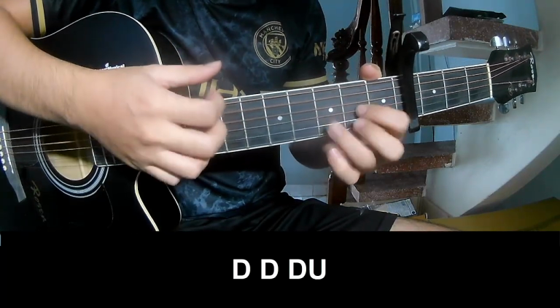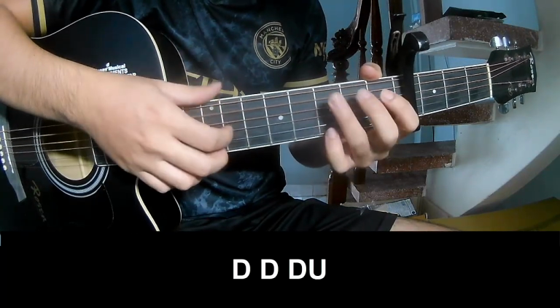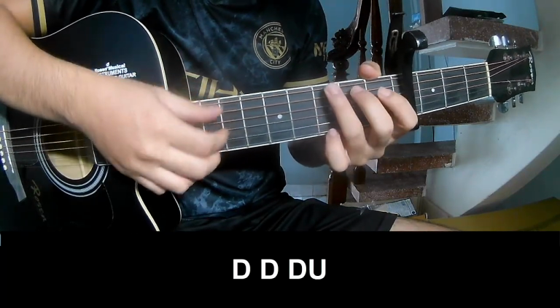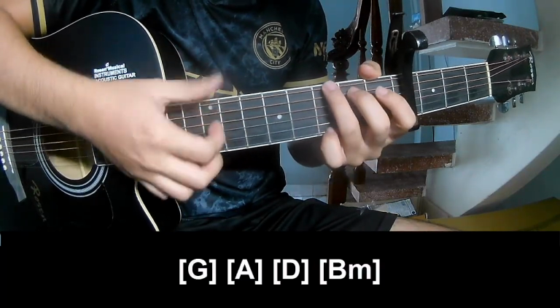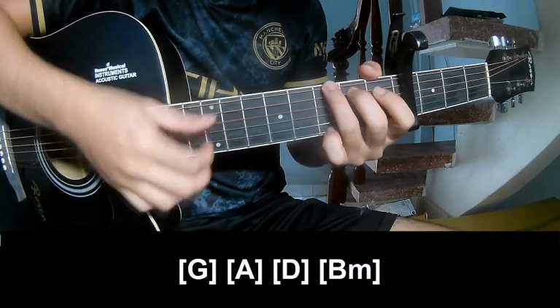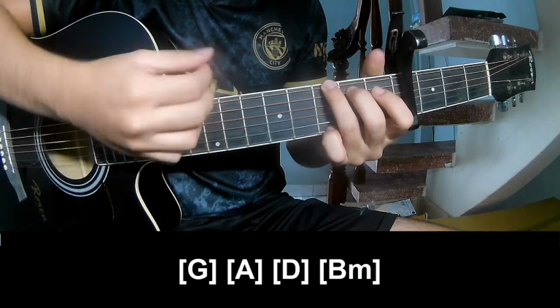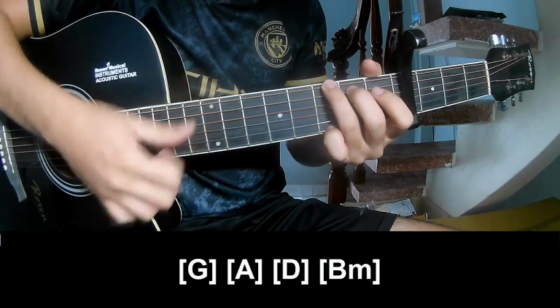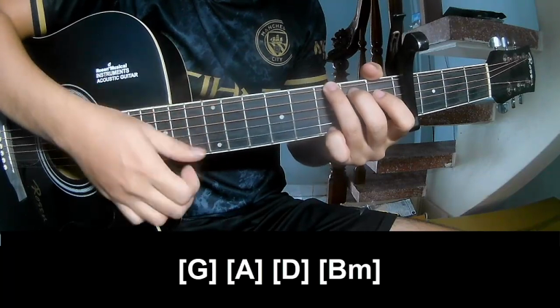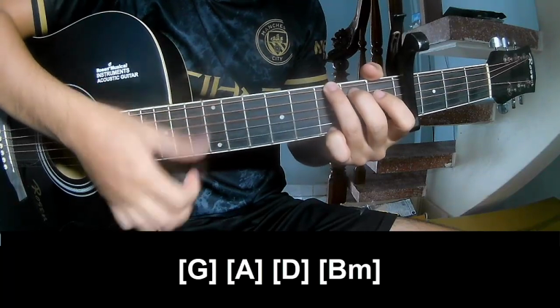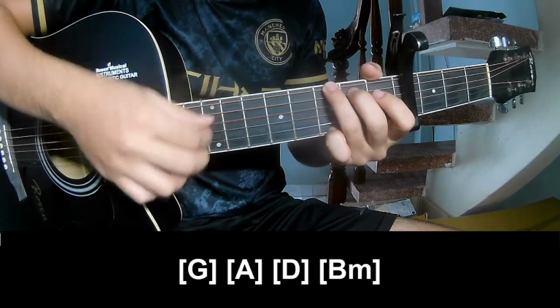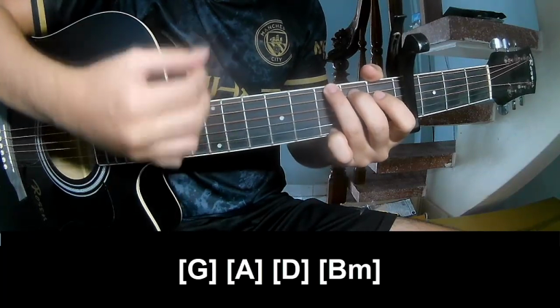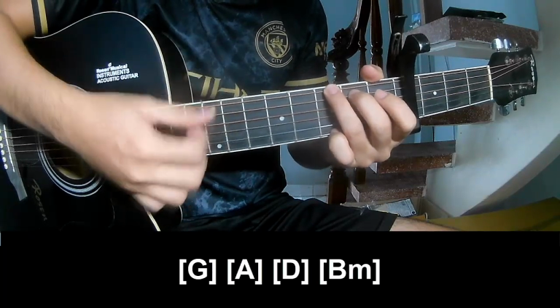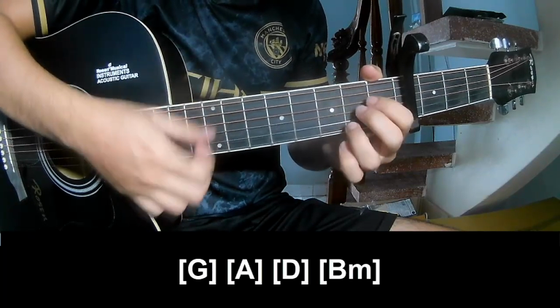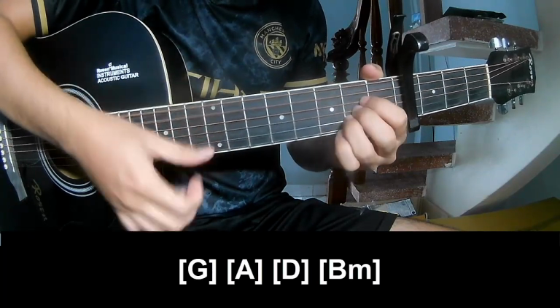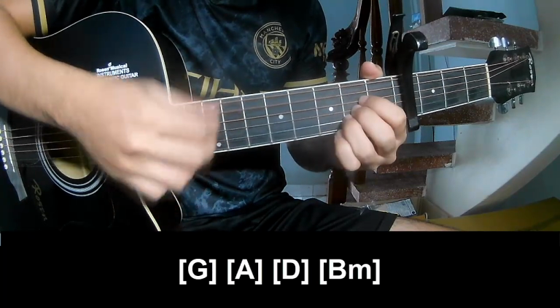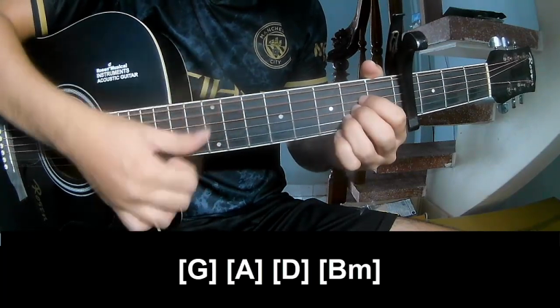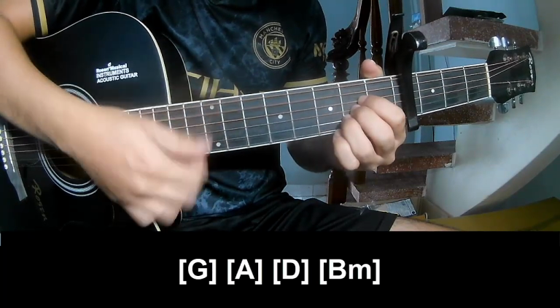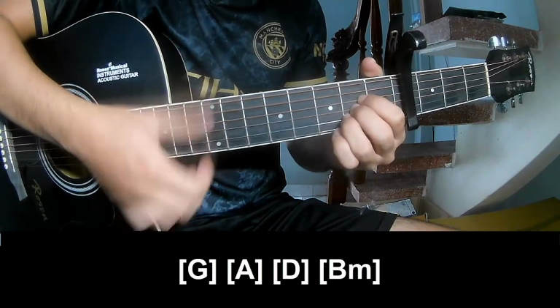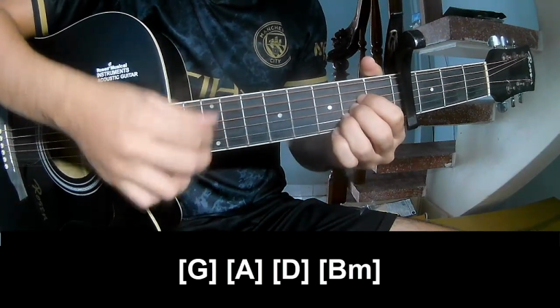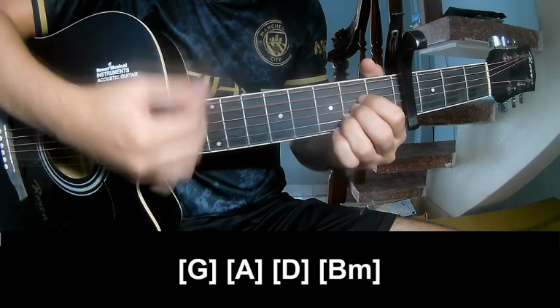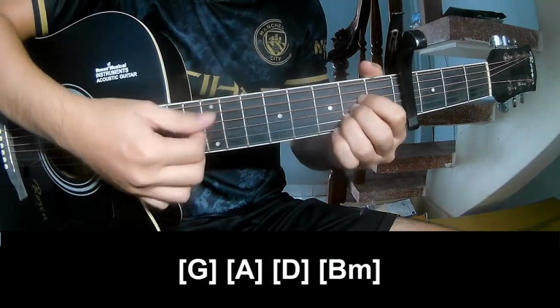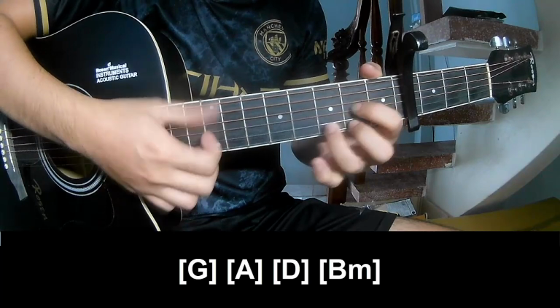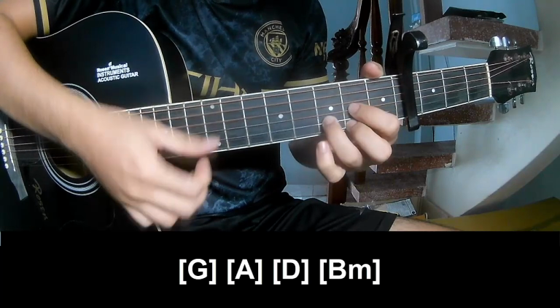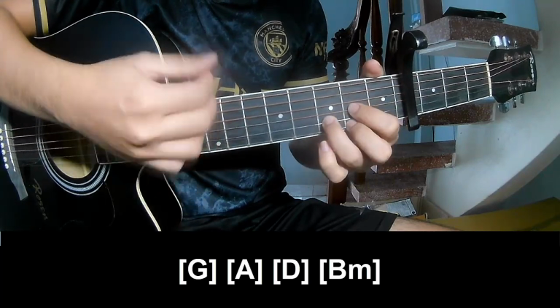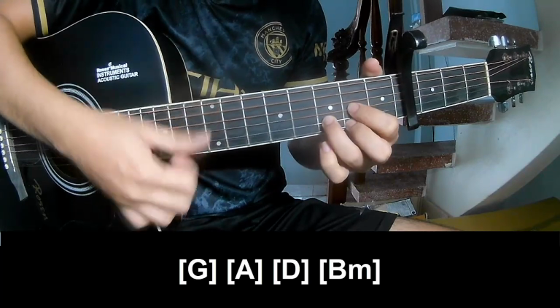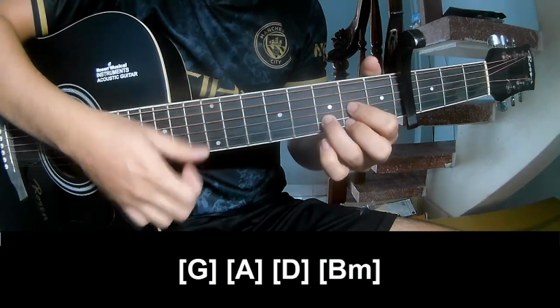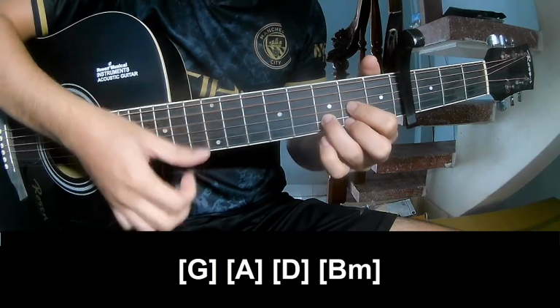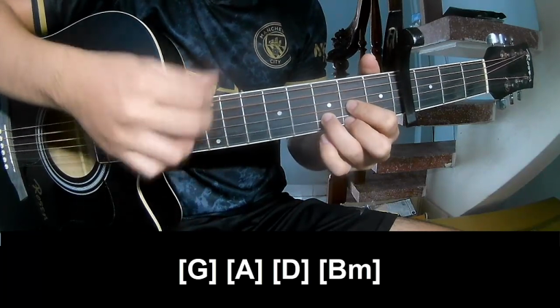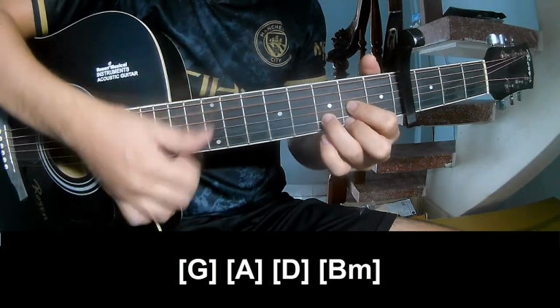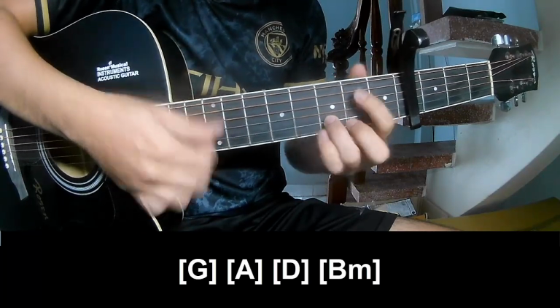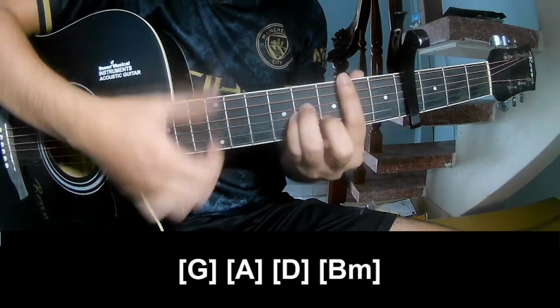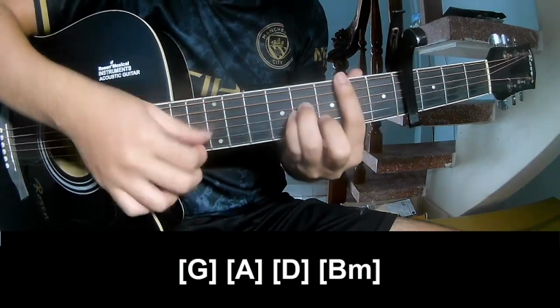And should play along G, A, D, B, and B.